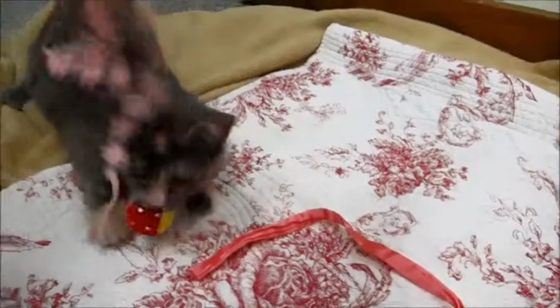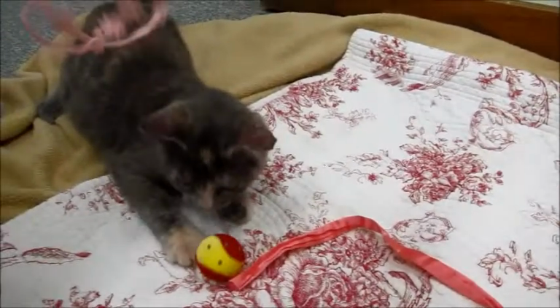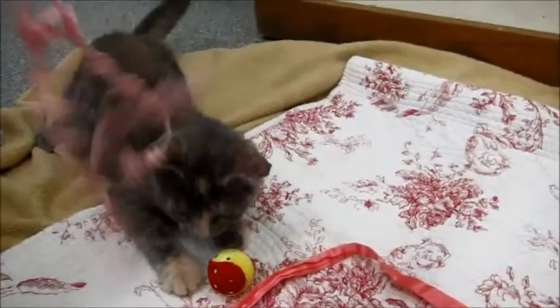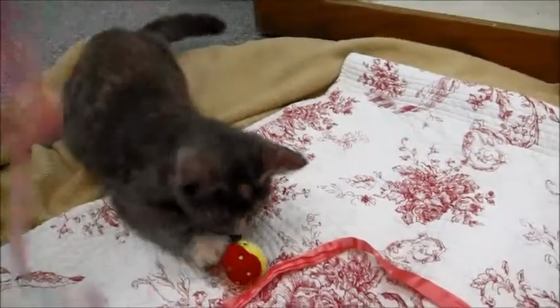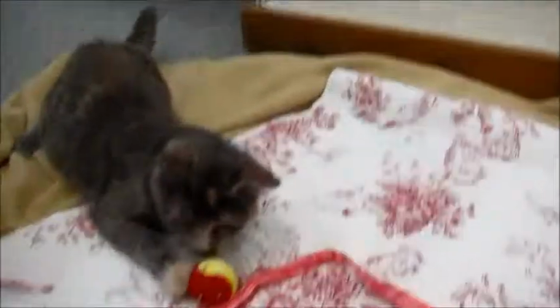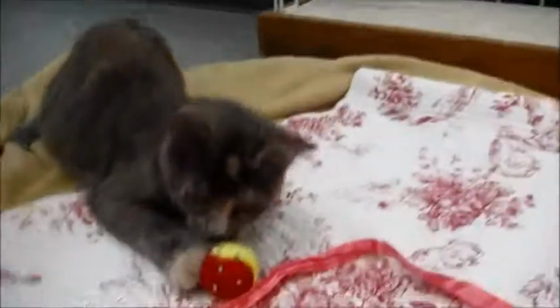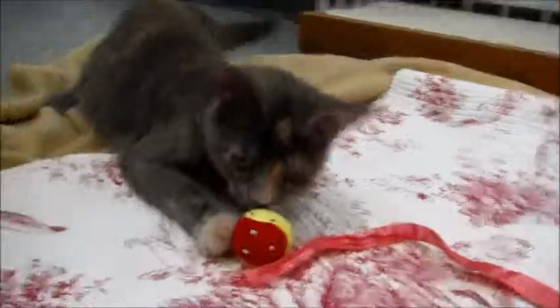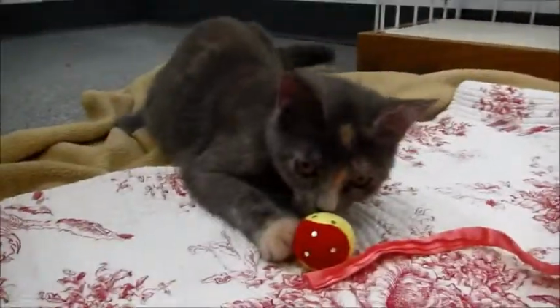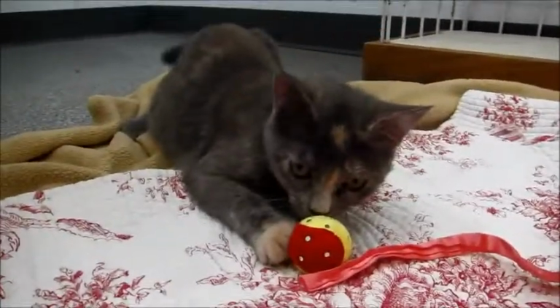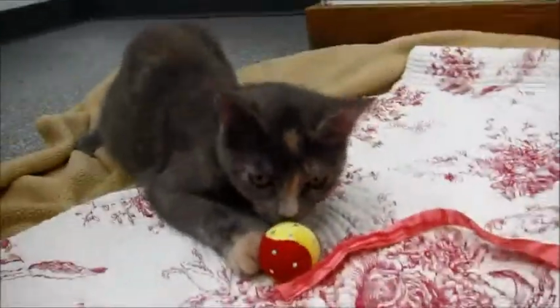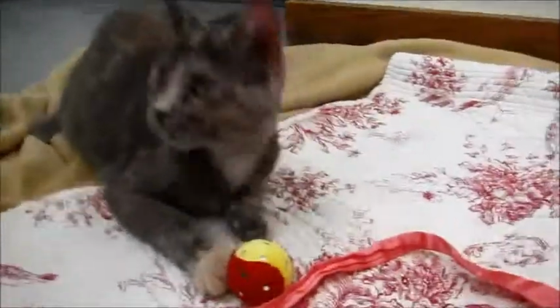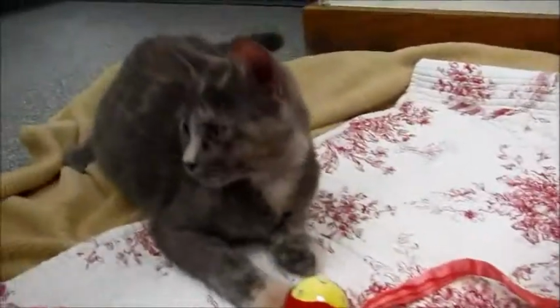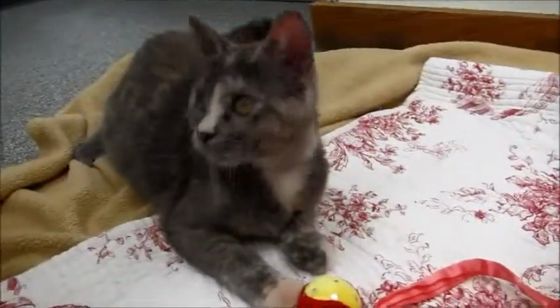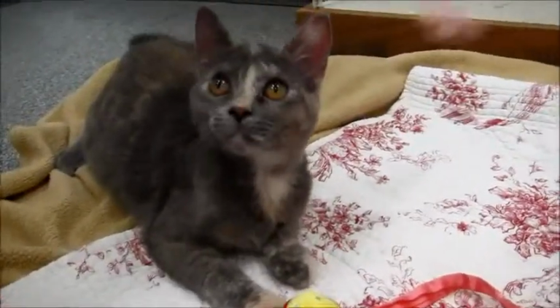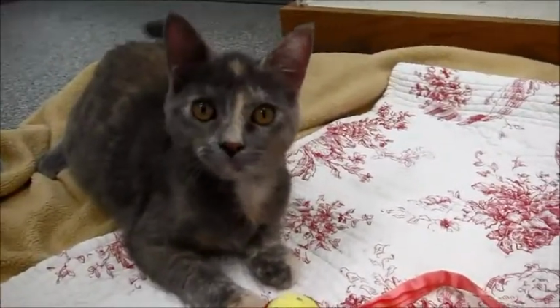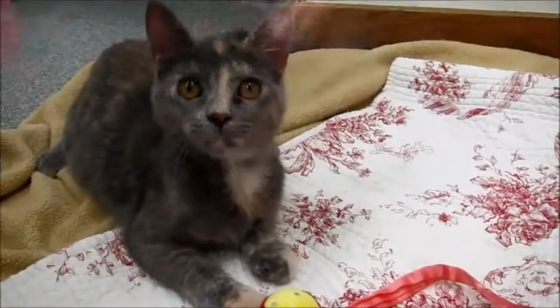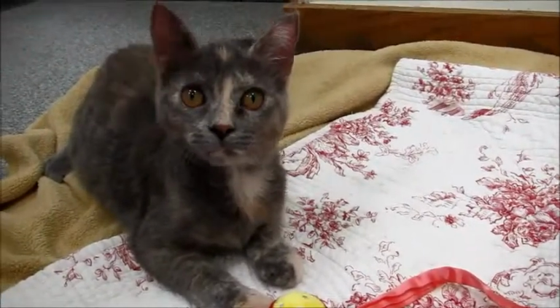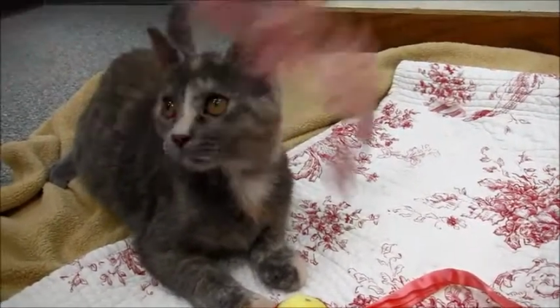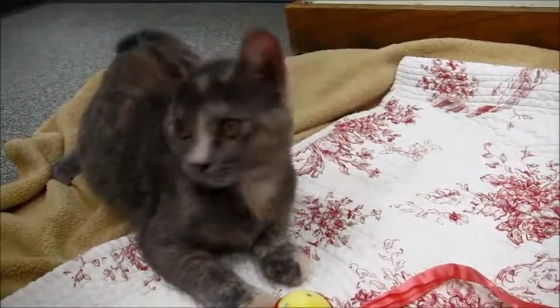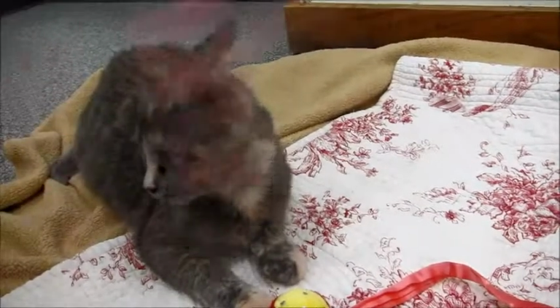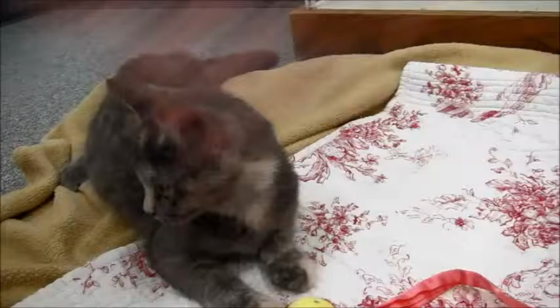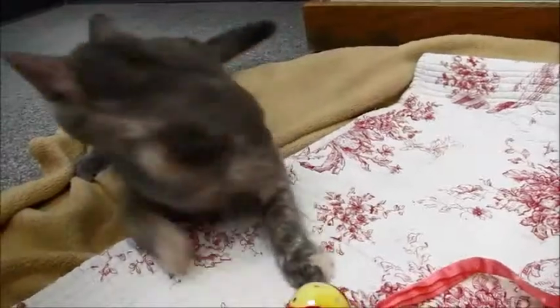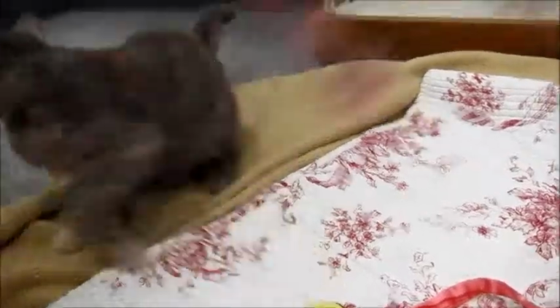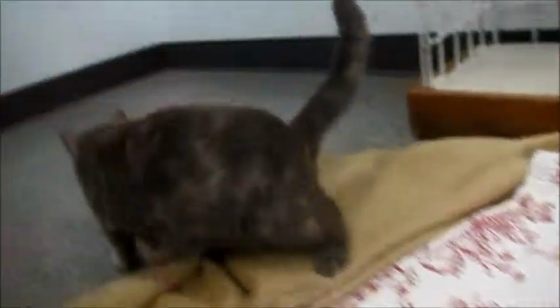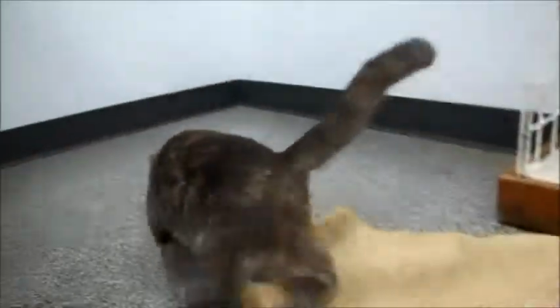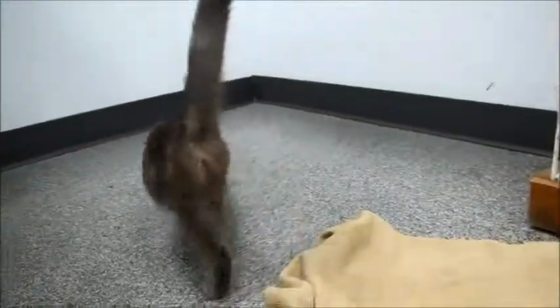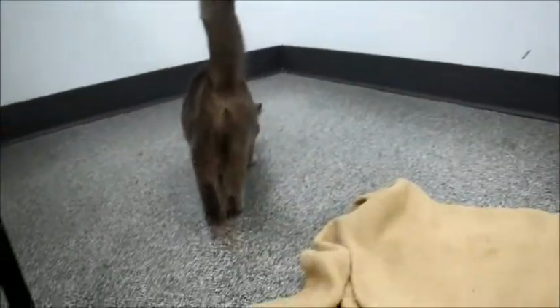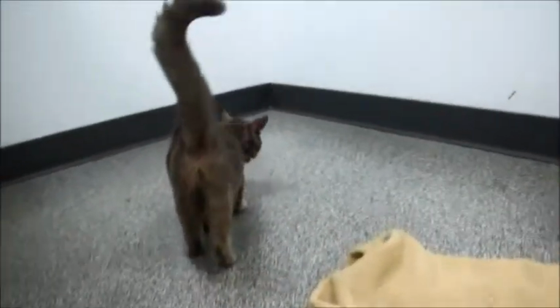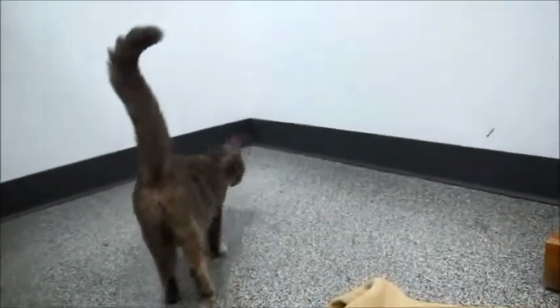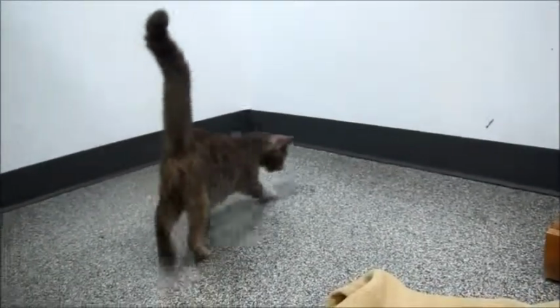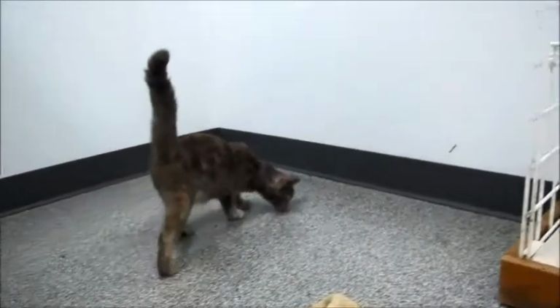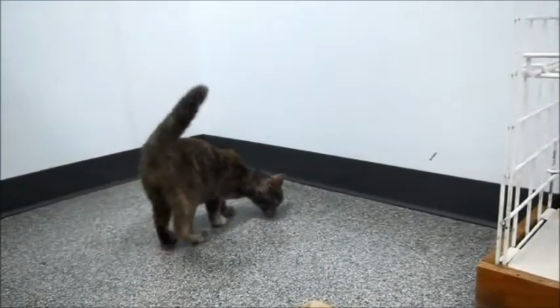Hey! This is Gucci. Her and her brothers and sisters were named after designers because they're so beautiful. We just wanted to name them designer kittens.